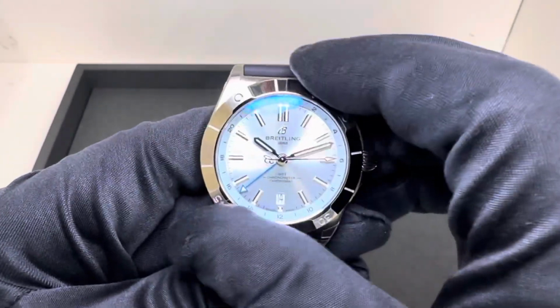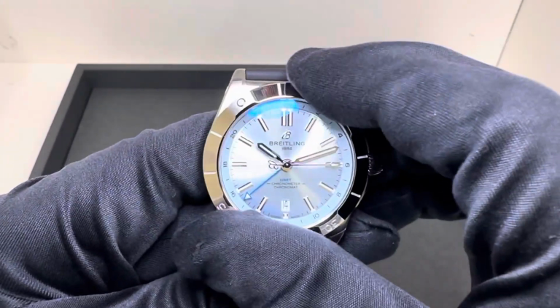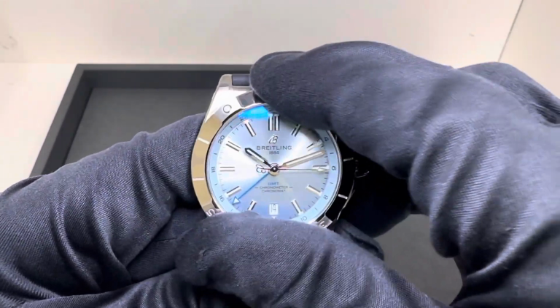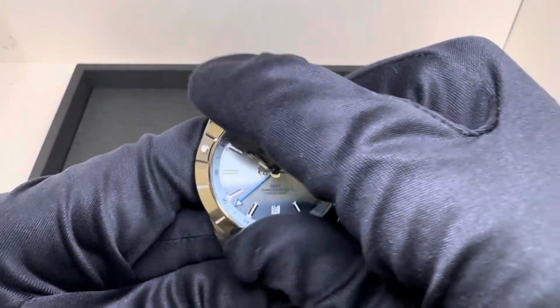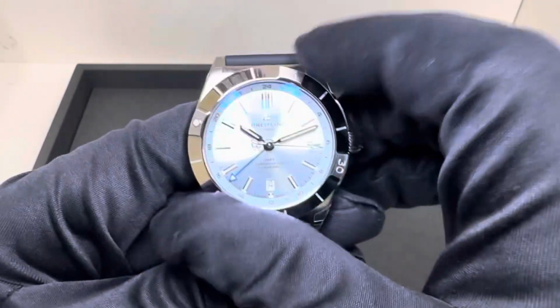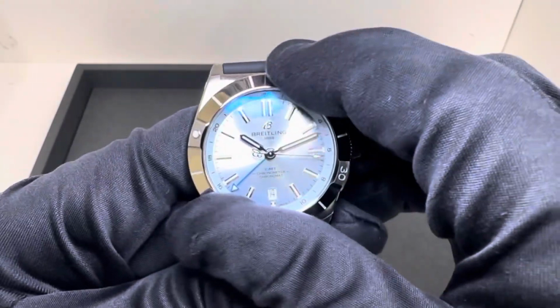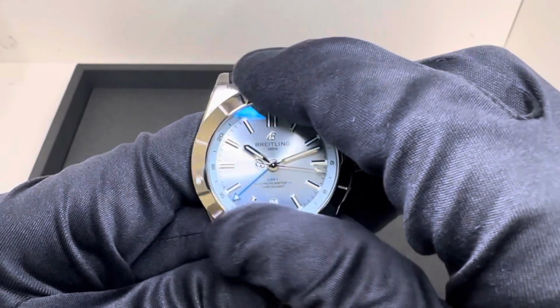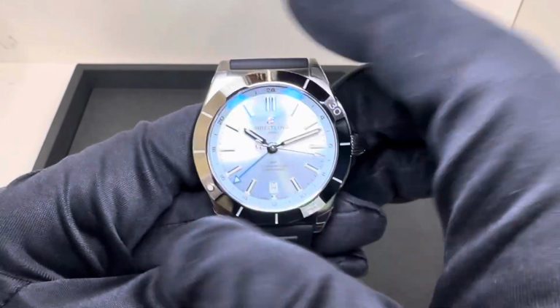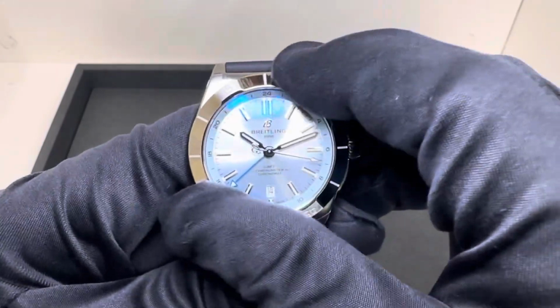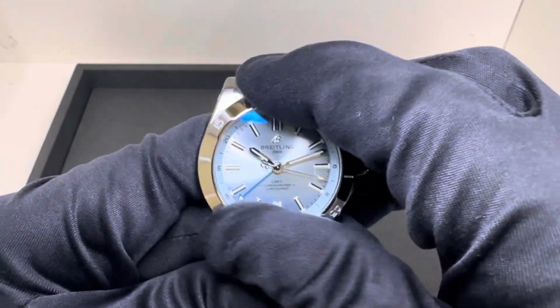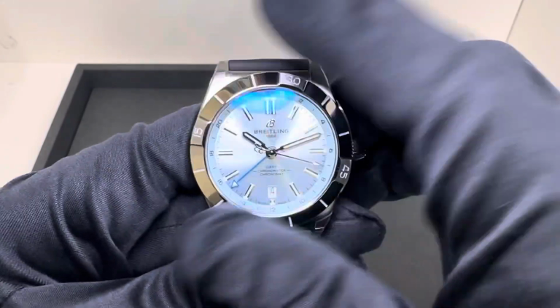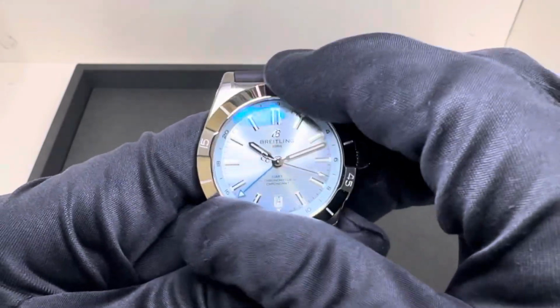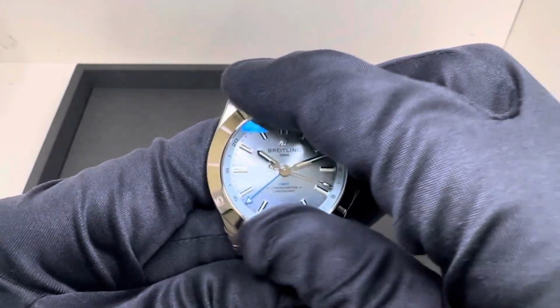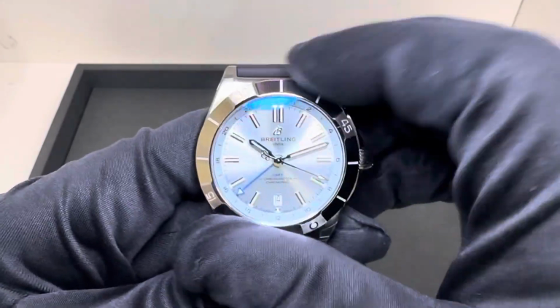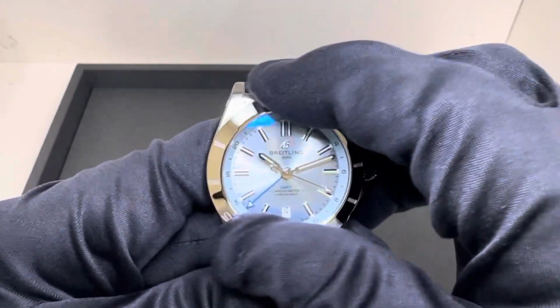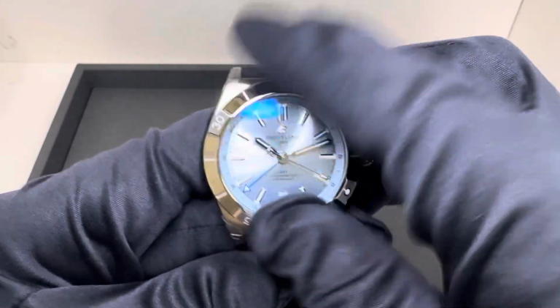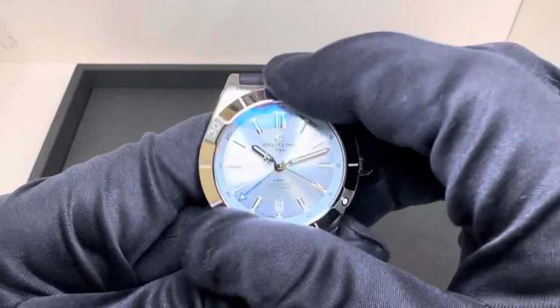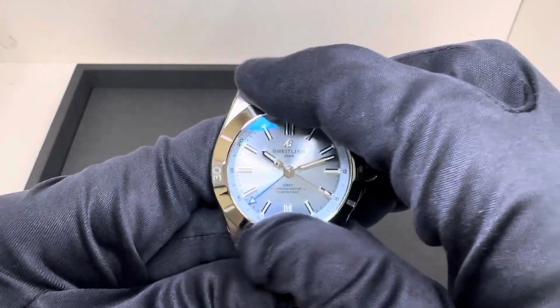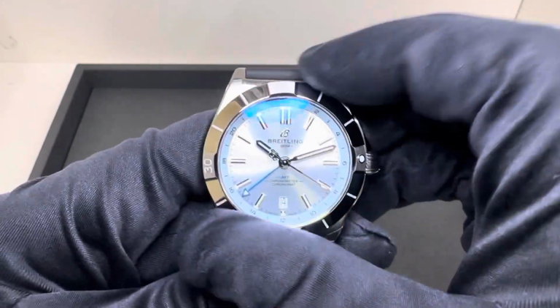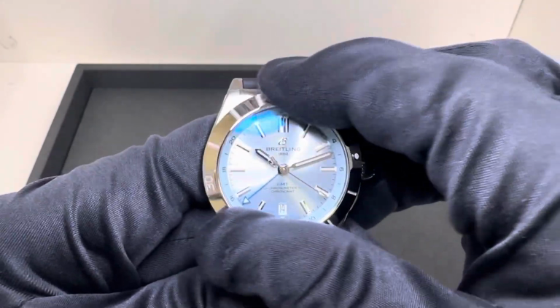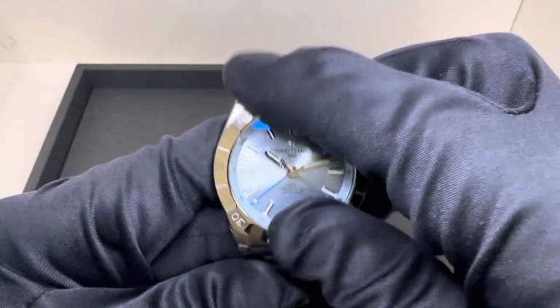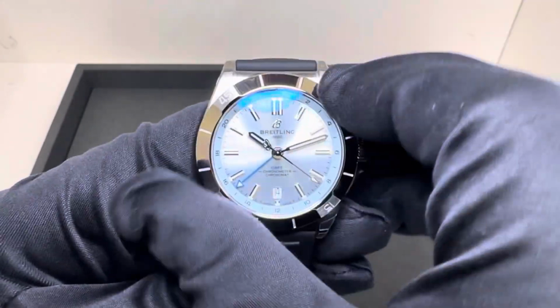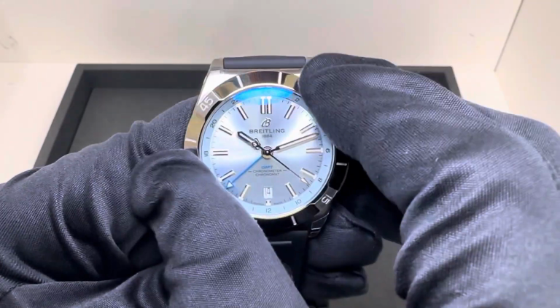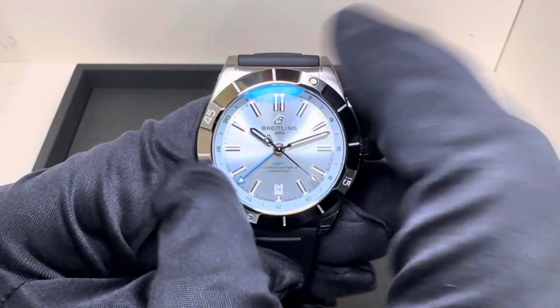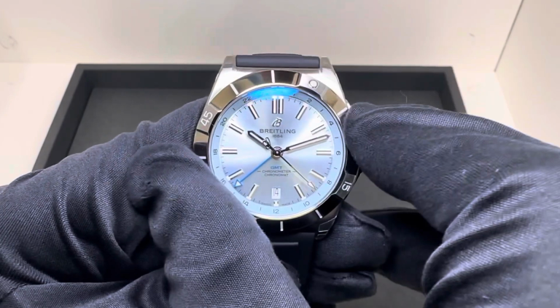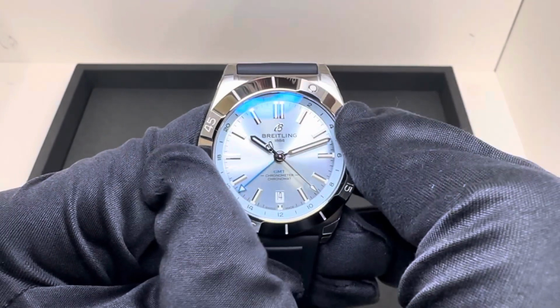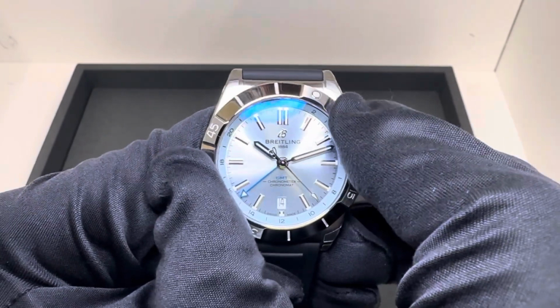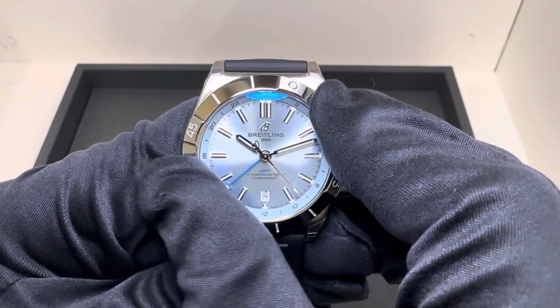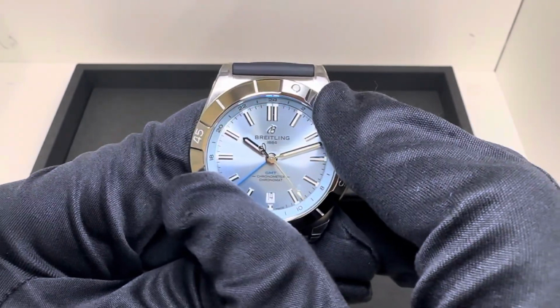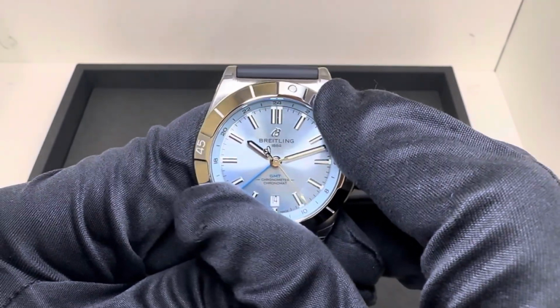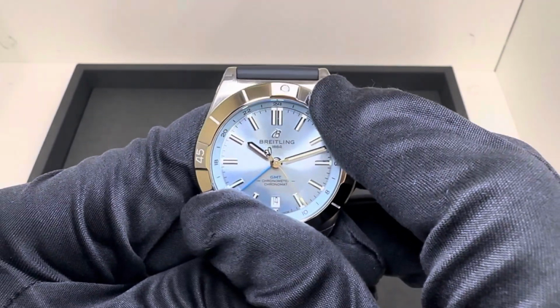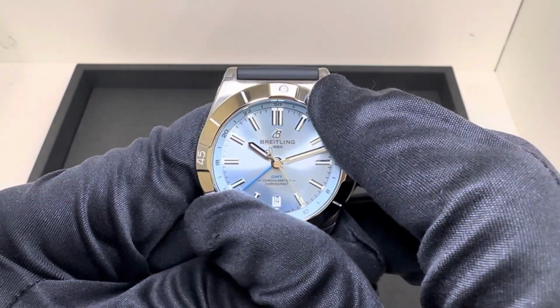Maybe I'm wrong, but the bezel action feels better to me. I don't know if it's to do with the platinum bezel, but I don't remember the bezel actually feeling this good on the prior models.